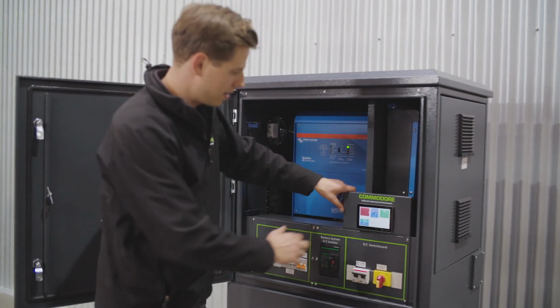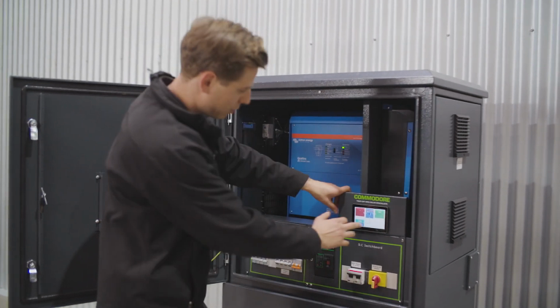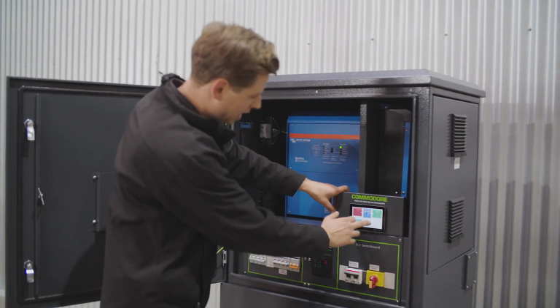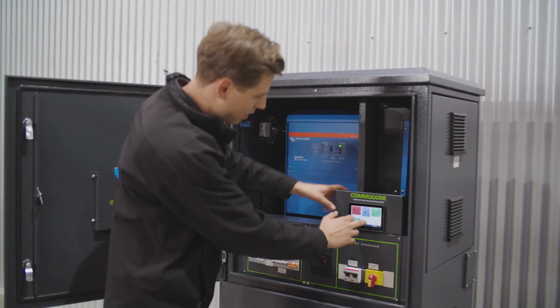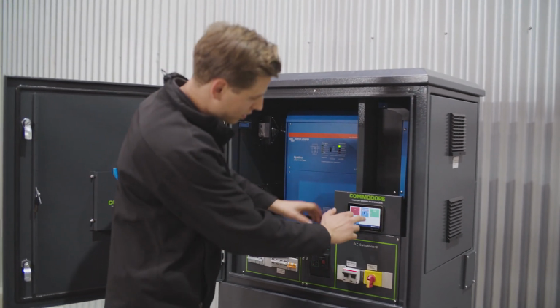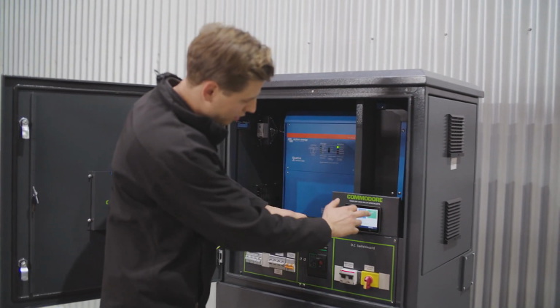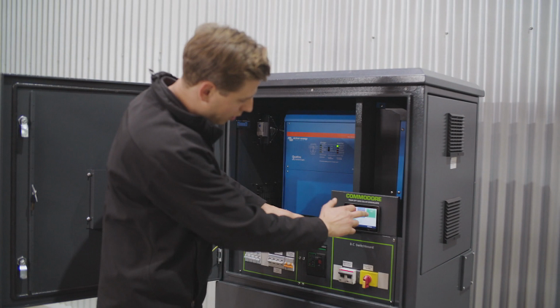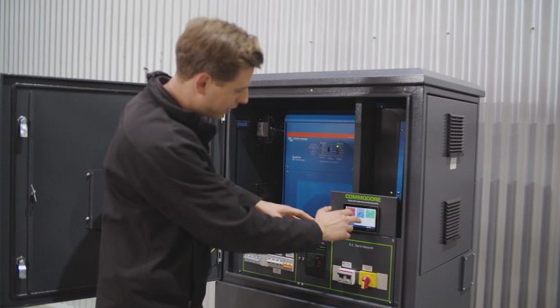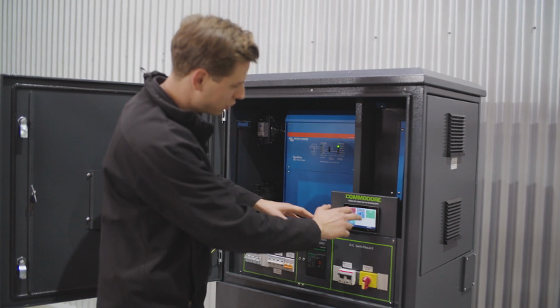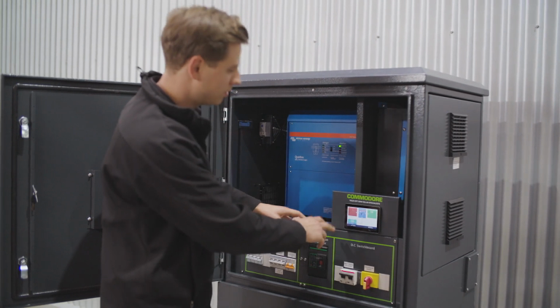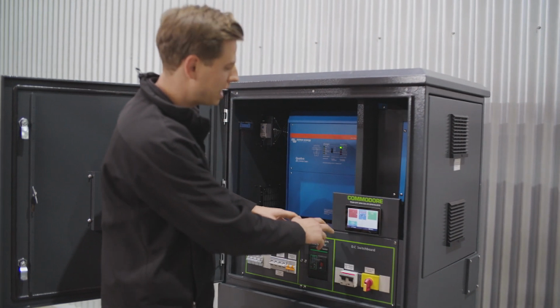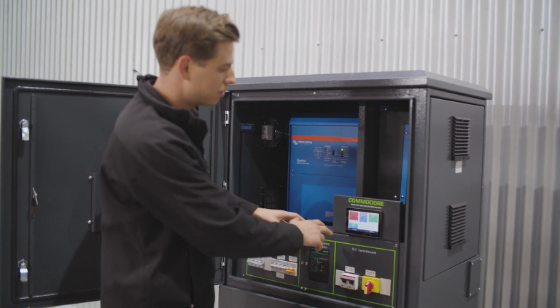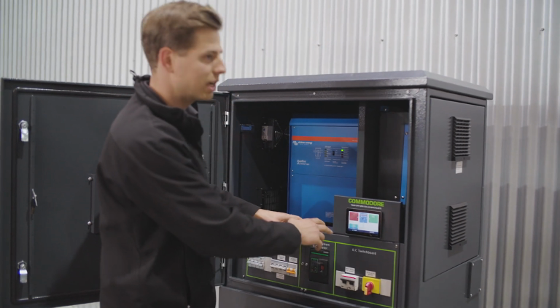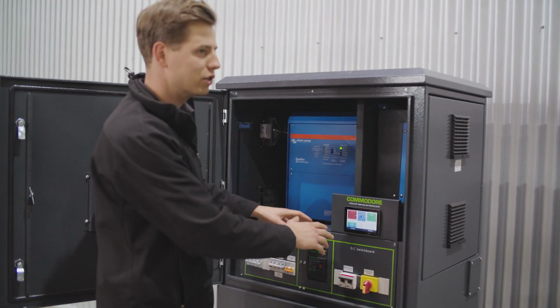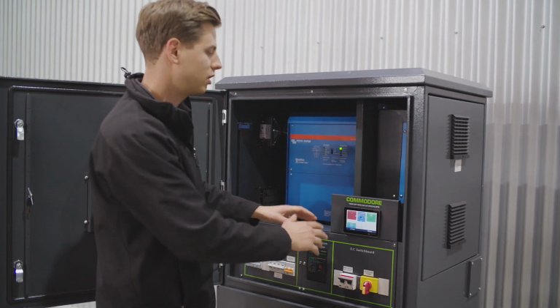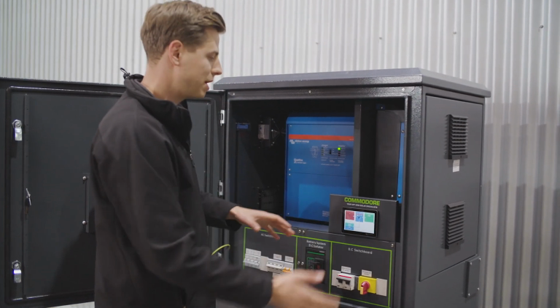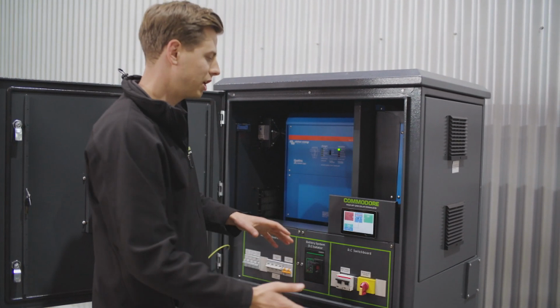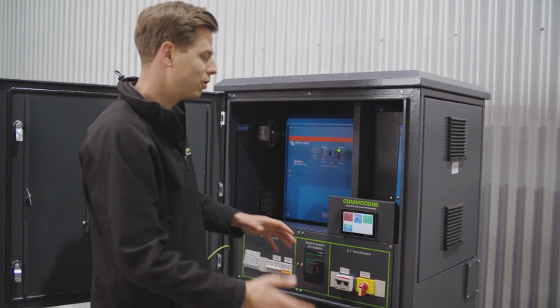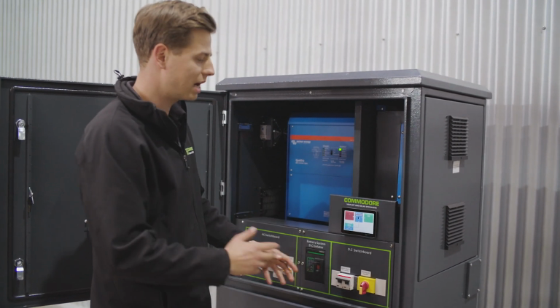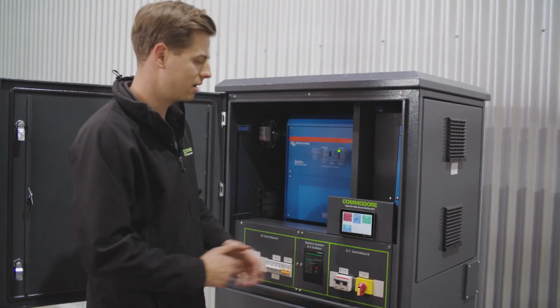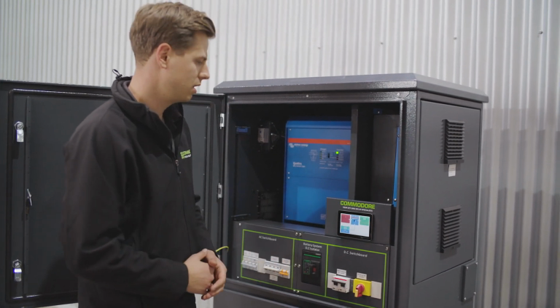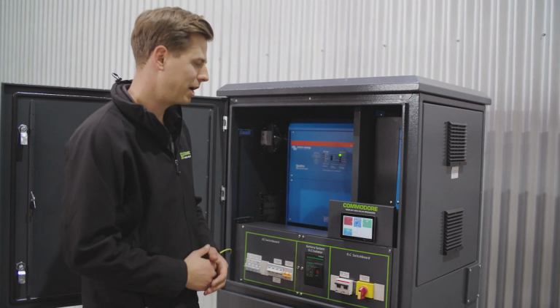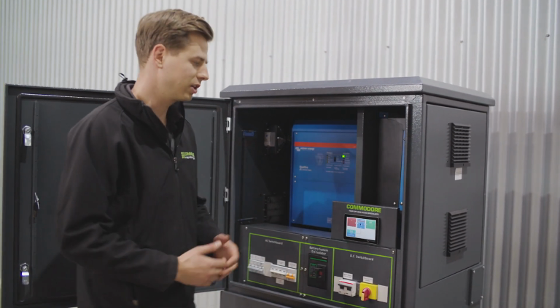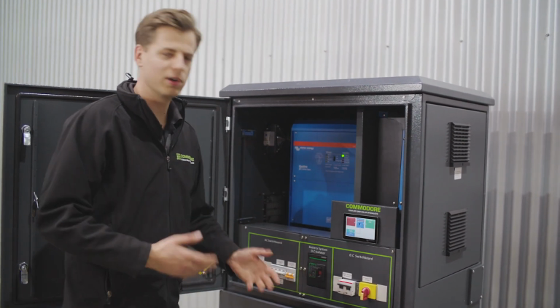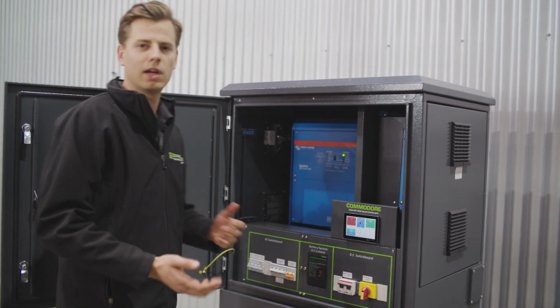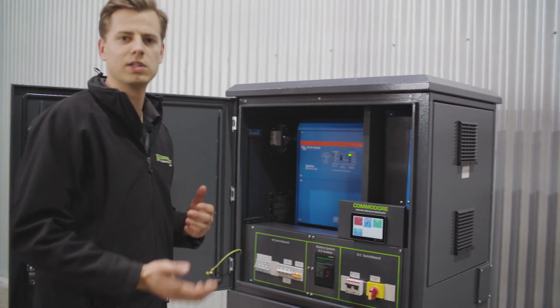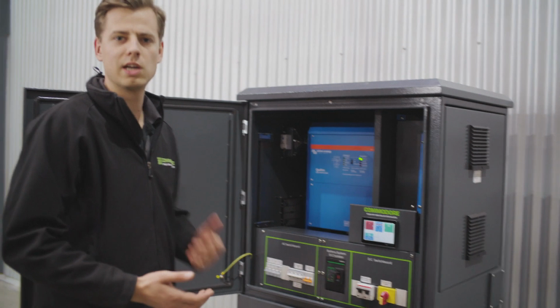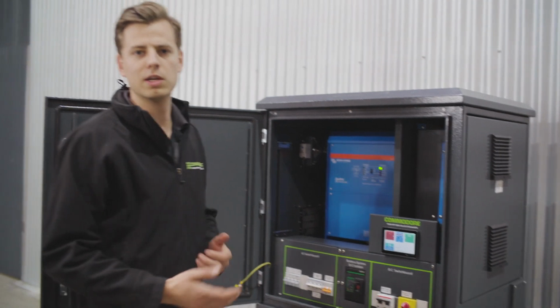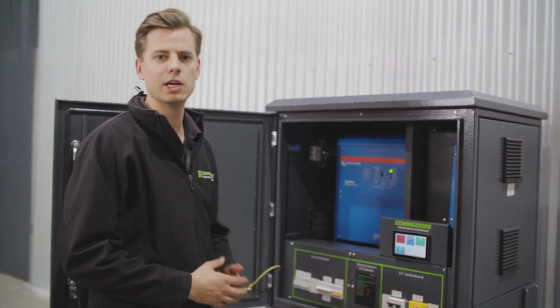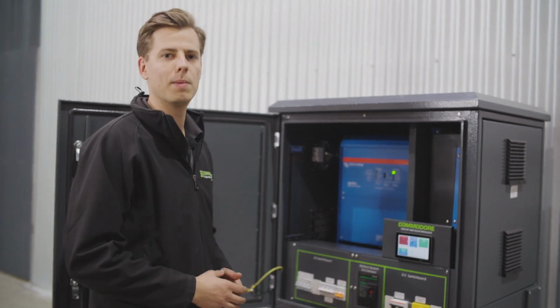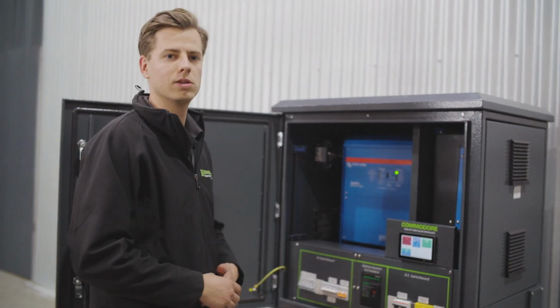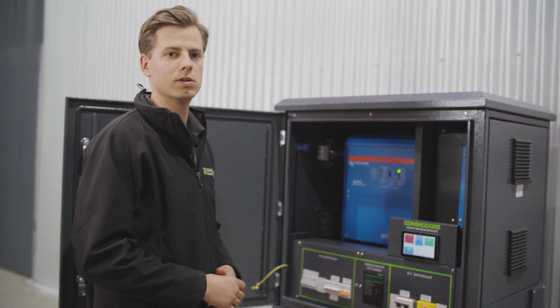We can go in and see solar production, battery percentage, how much our loads are, and basically every detail that you need to know about the system.